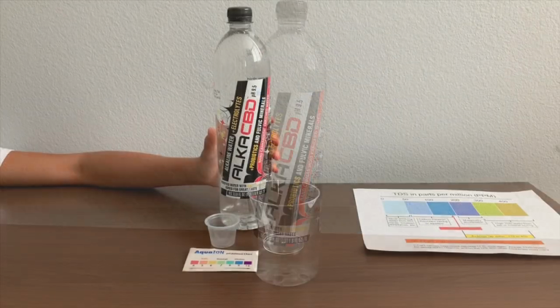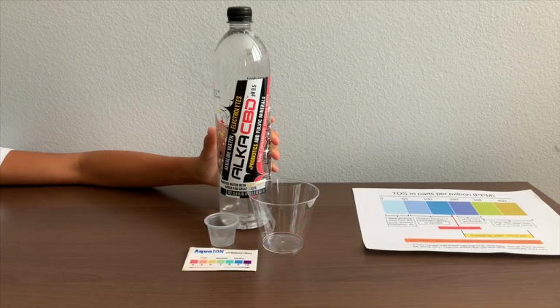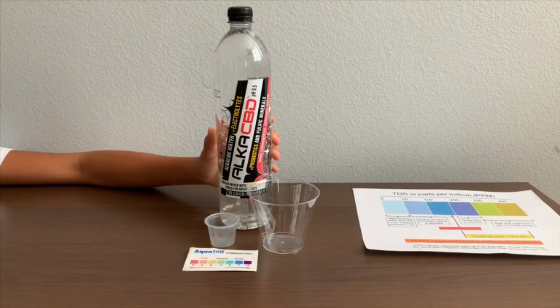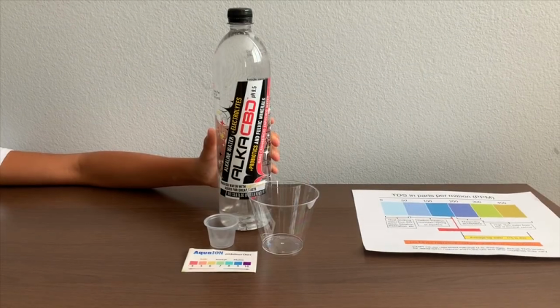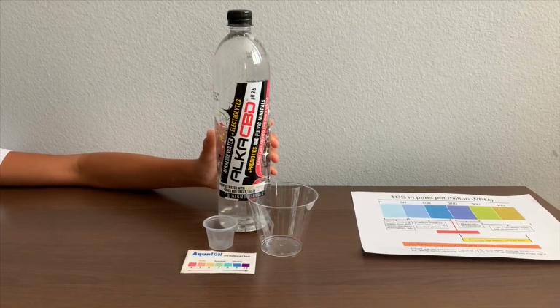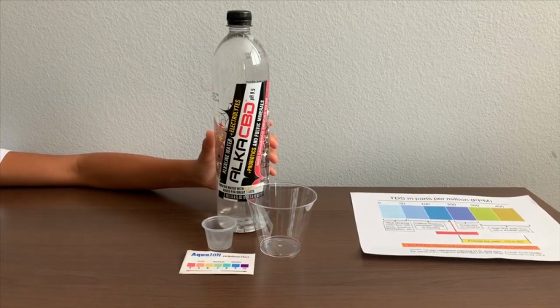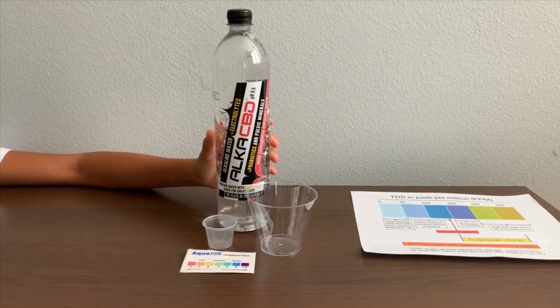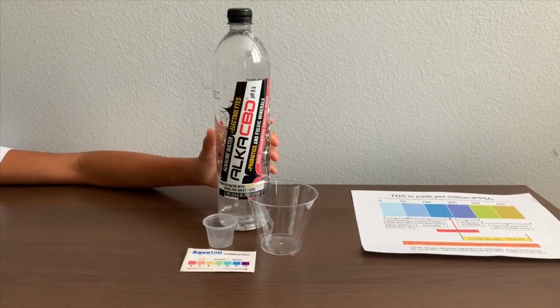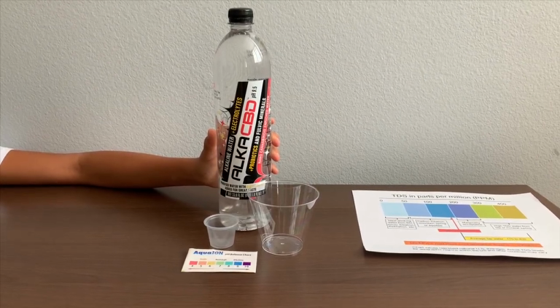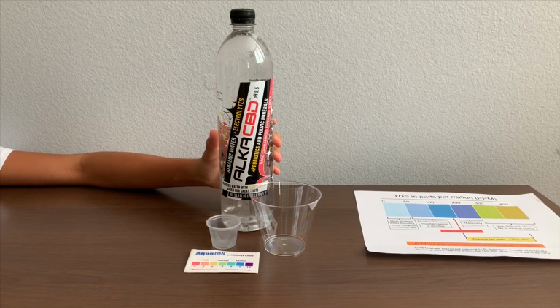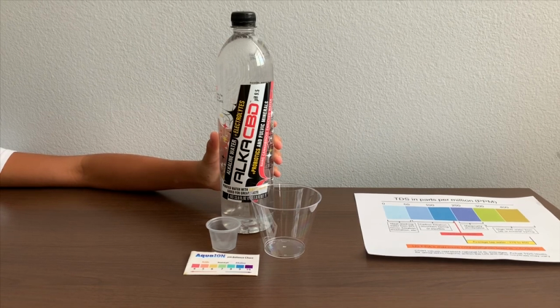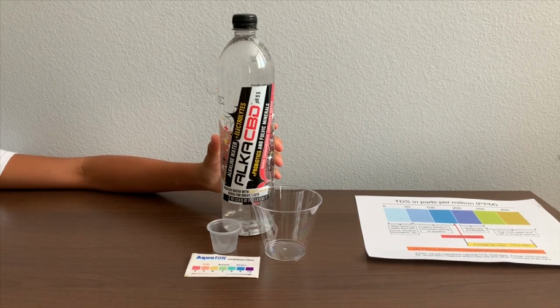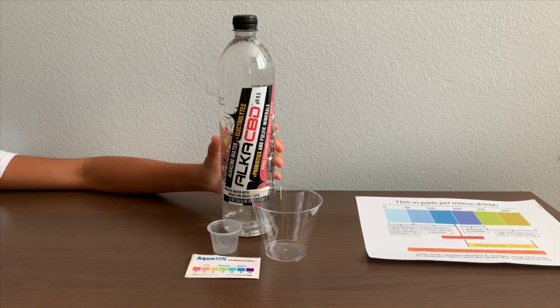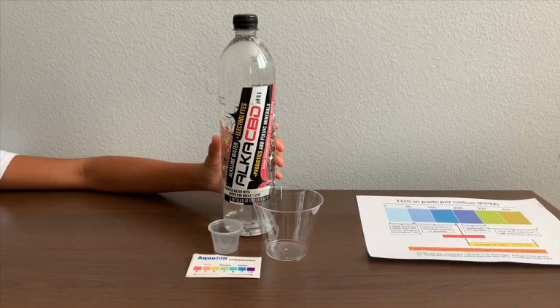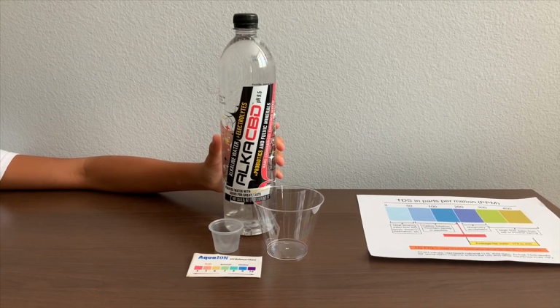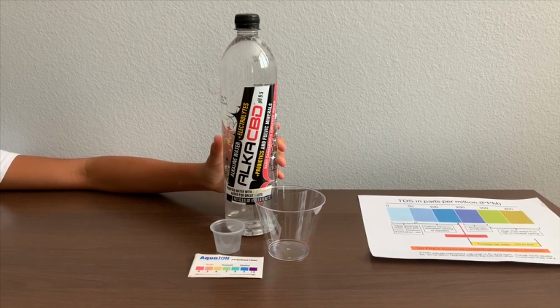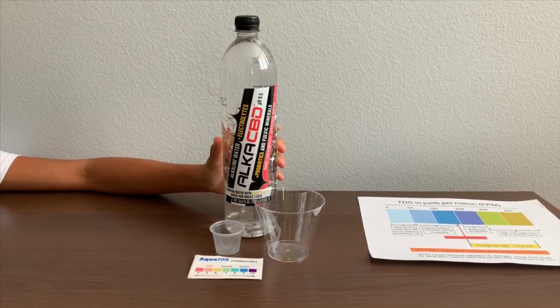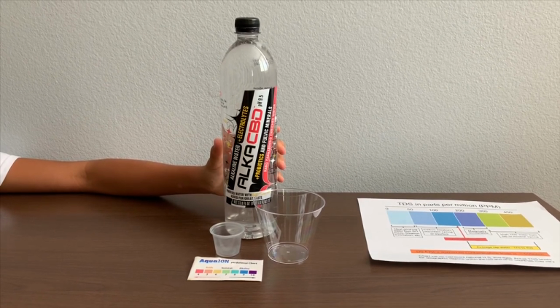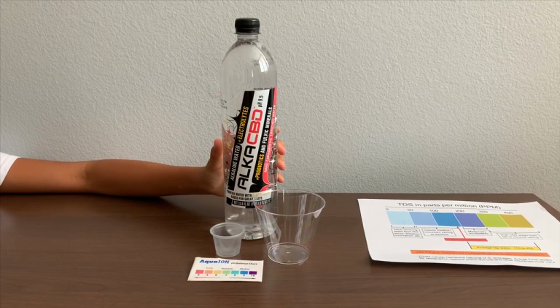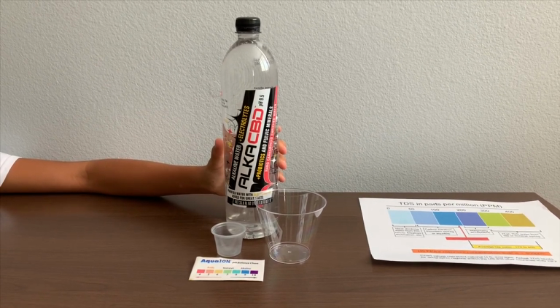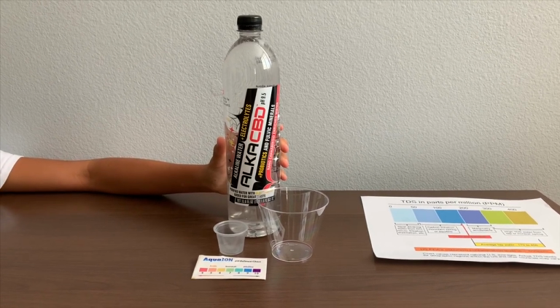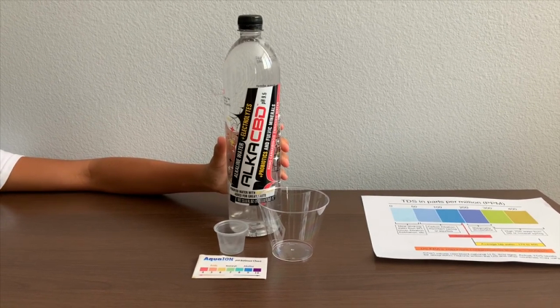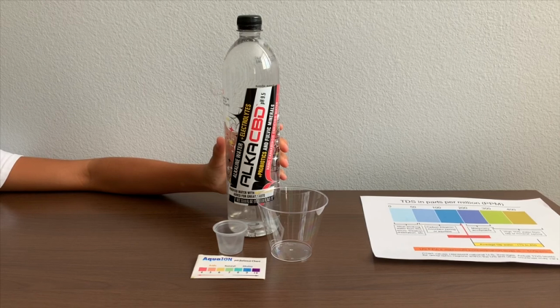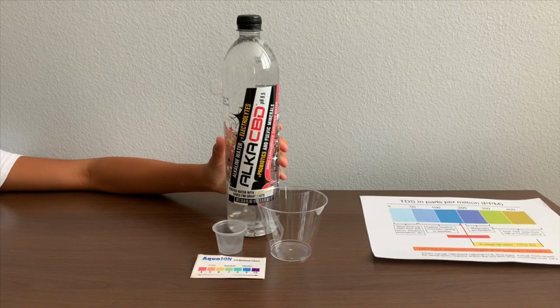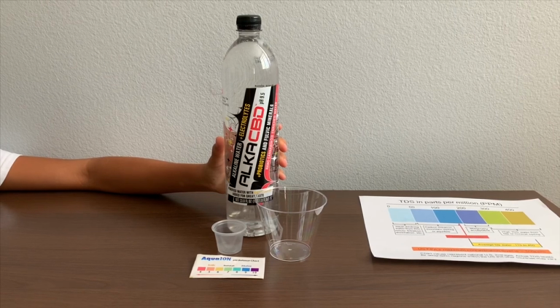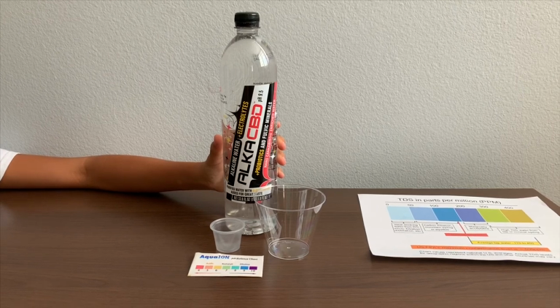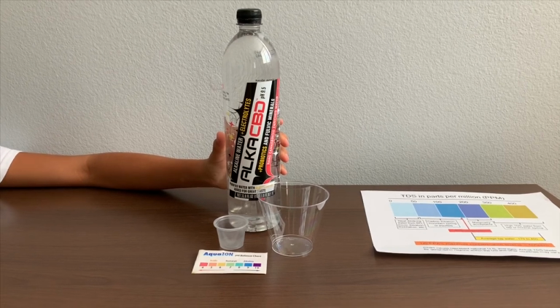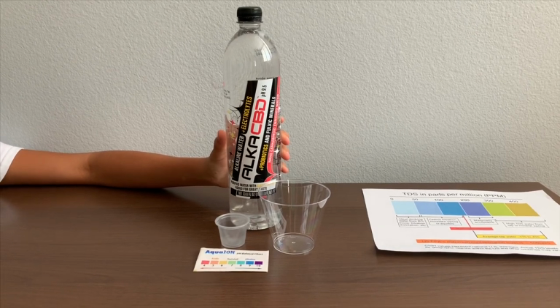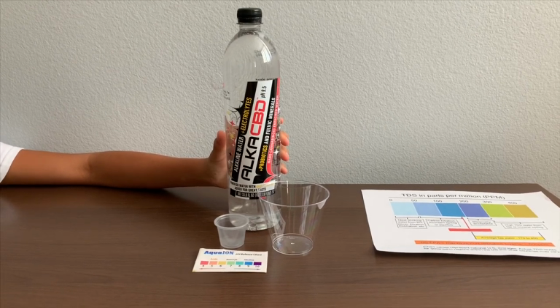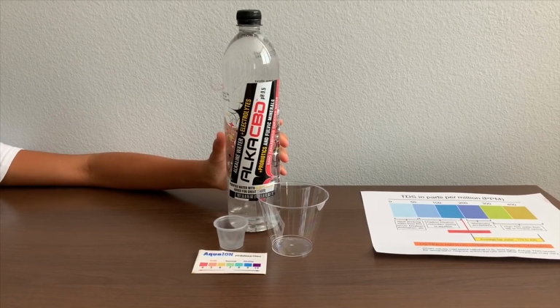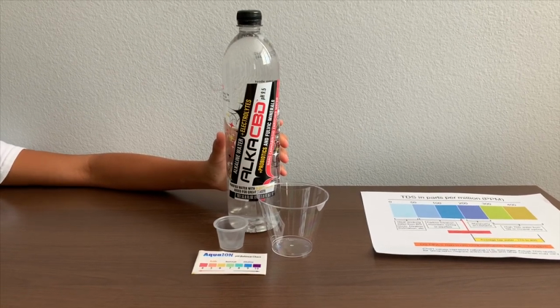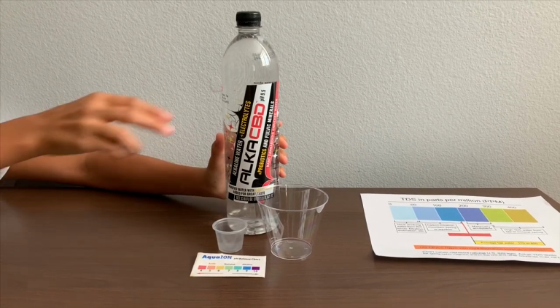This is Alka CBD purified water, enriched with nanocannabinoid electrolytes and fulvic minerals. It is a product of the USA and it costs $3.99. Let's test the TDS and pH levels.